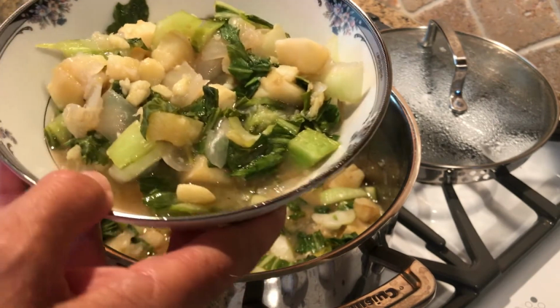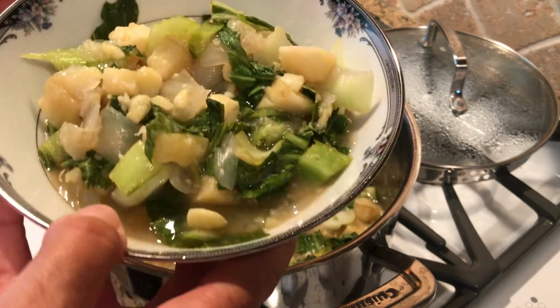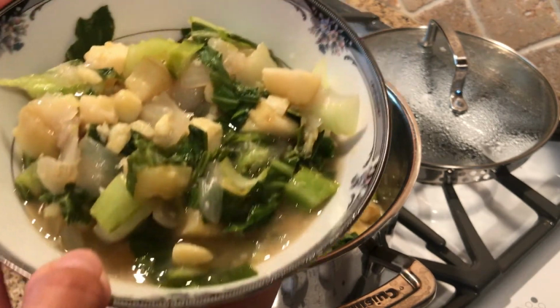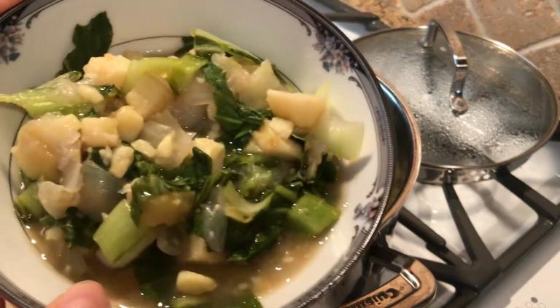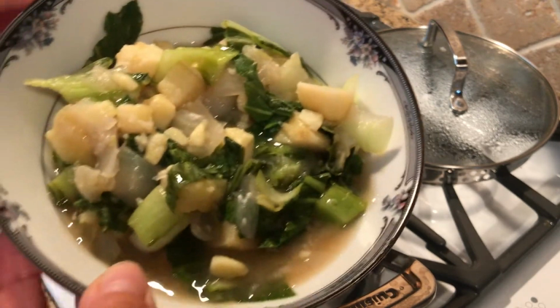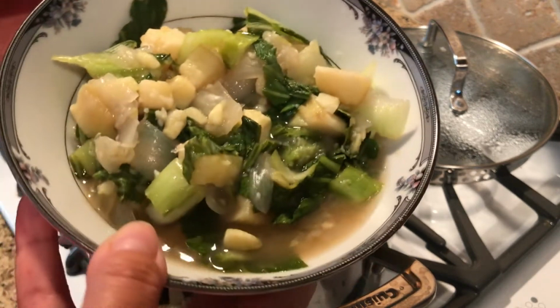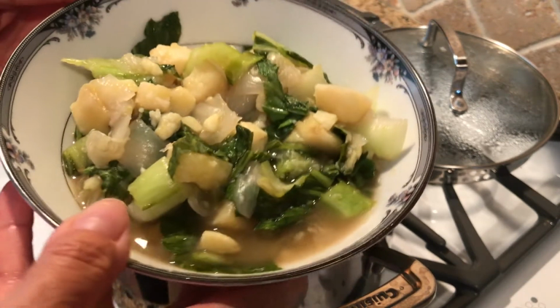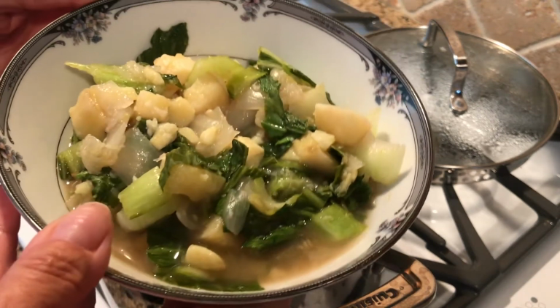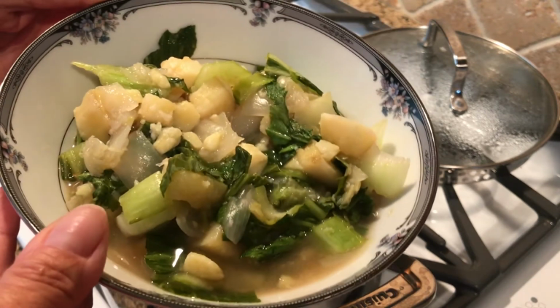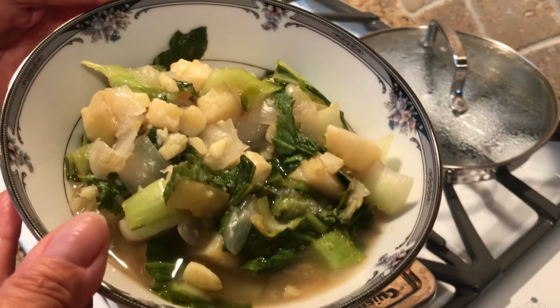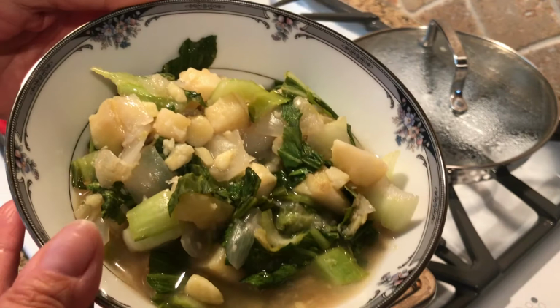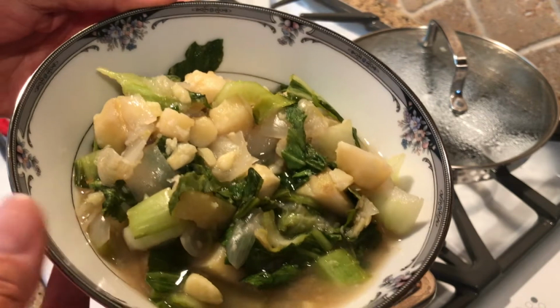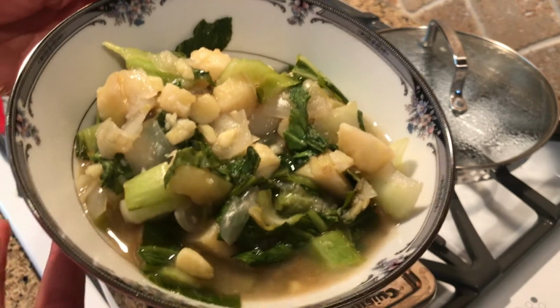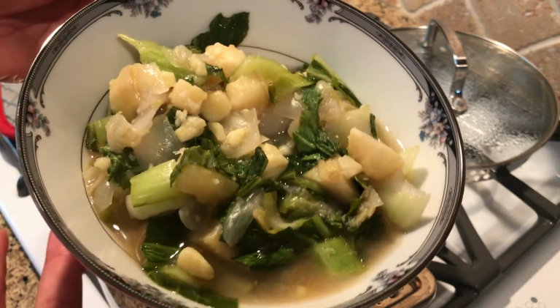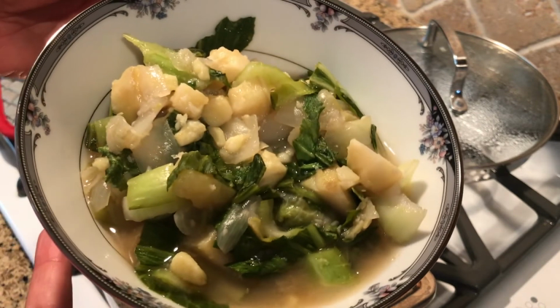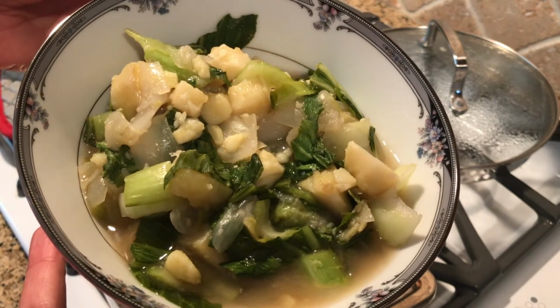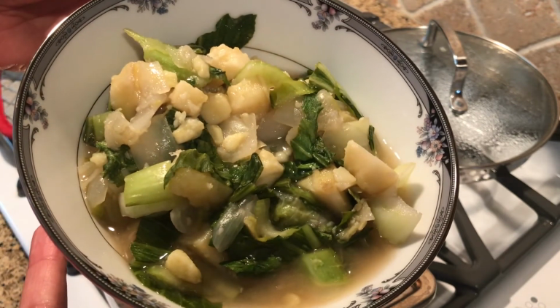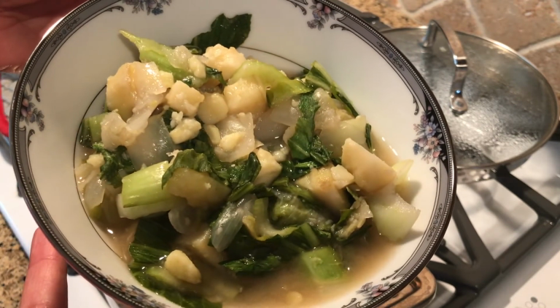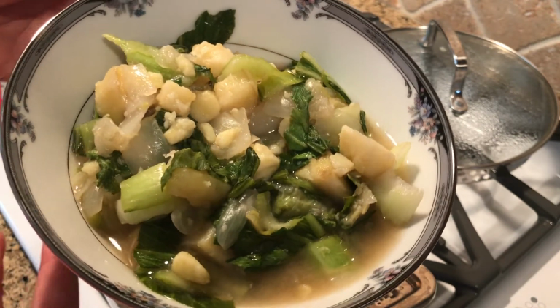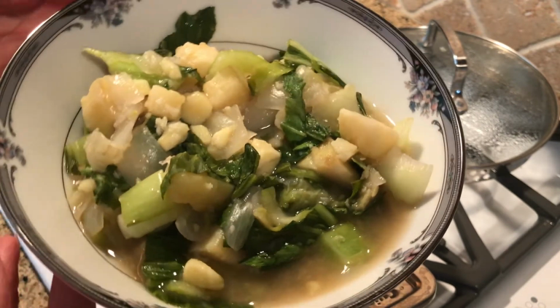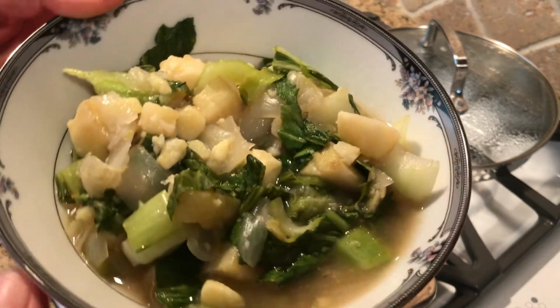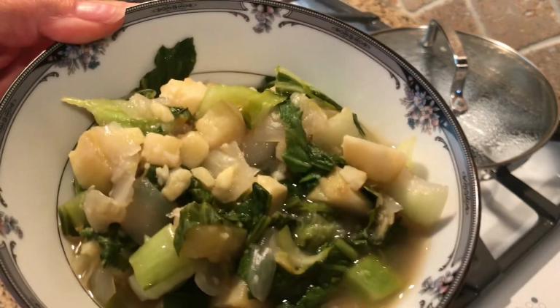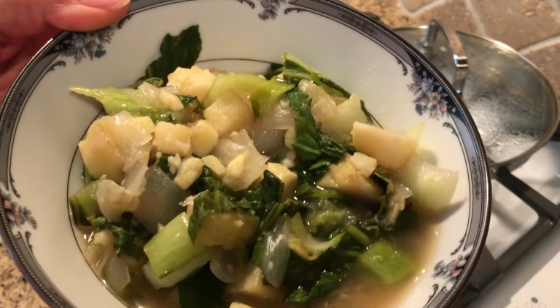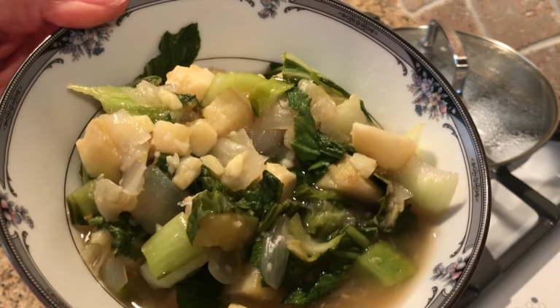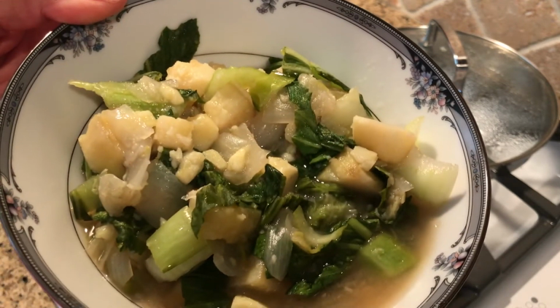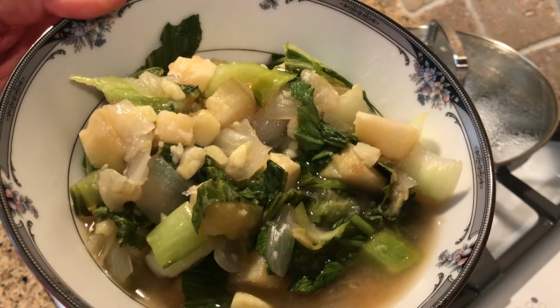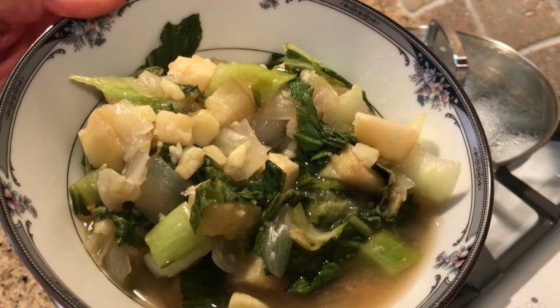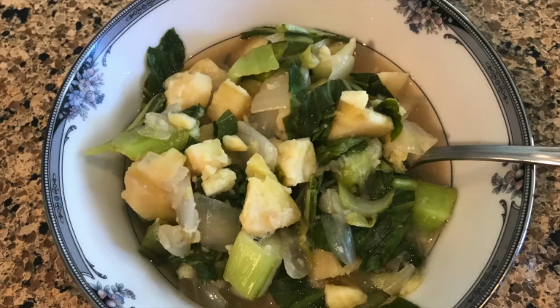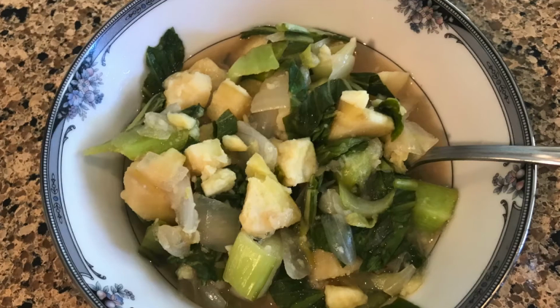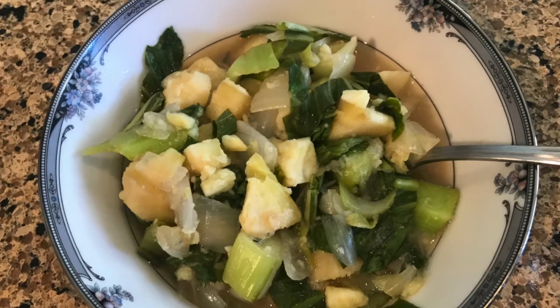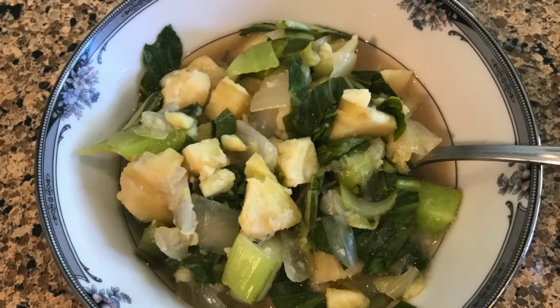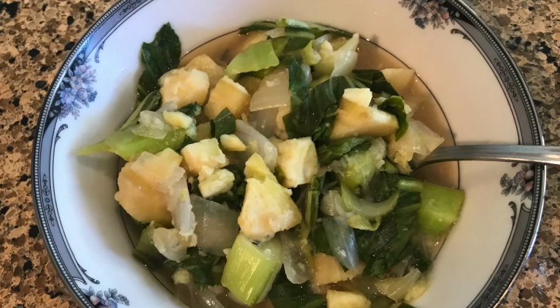Squeeze some lemon on top and we're ready to eat it. Yummy! Bon appétit.